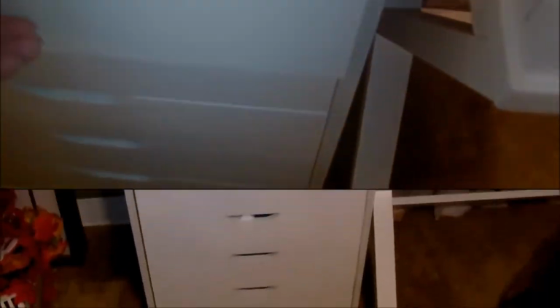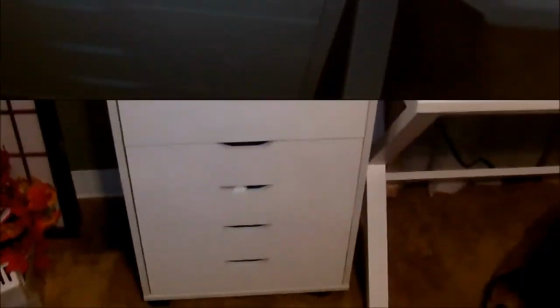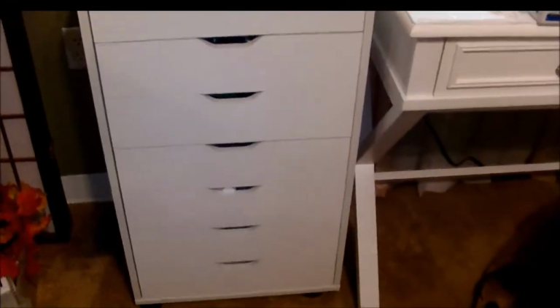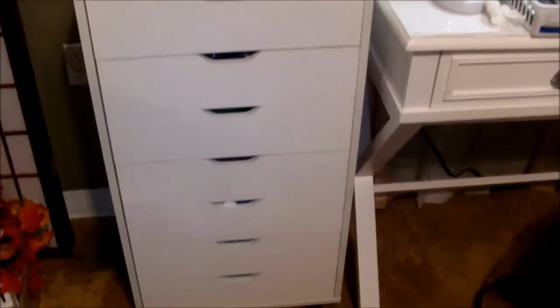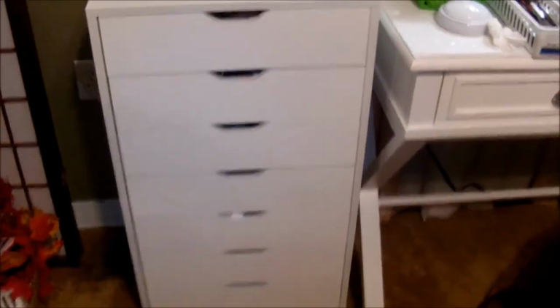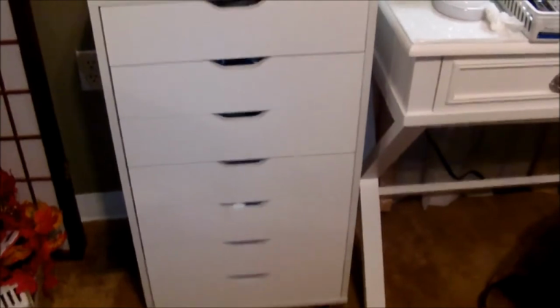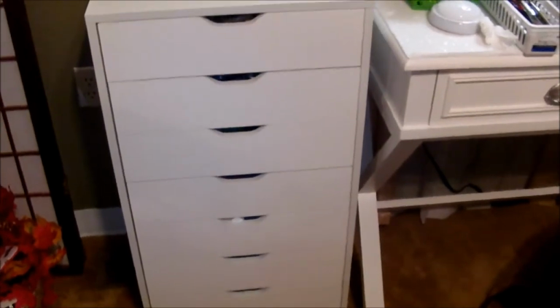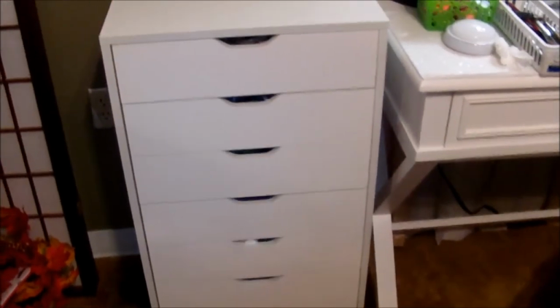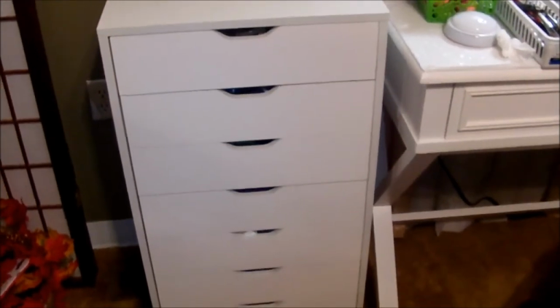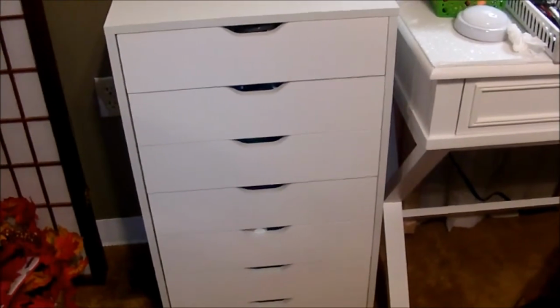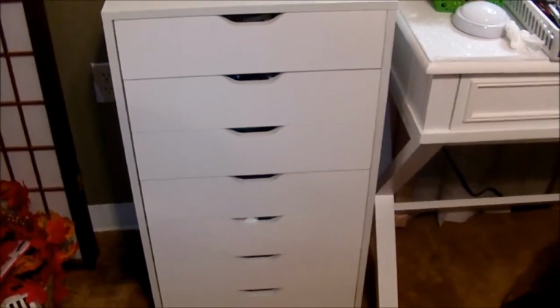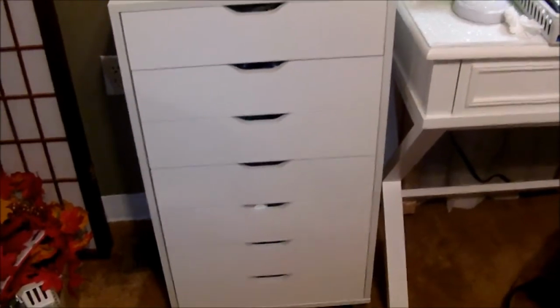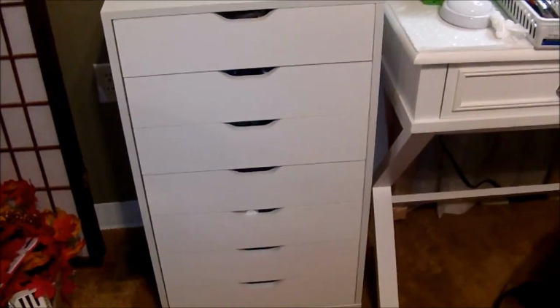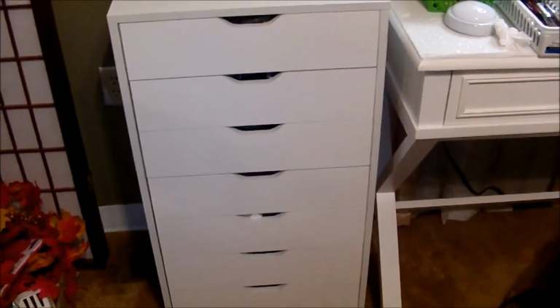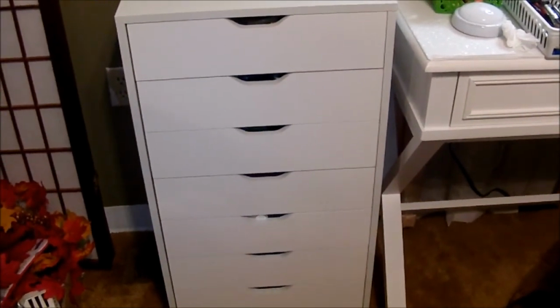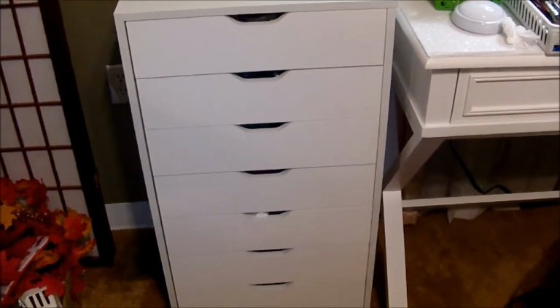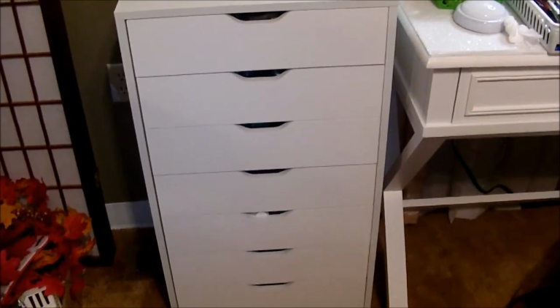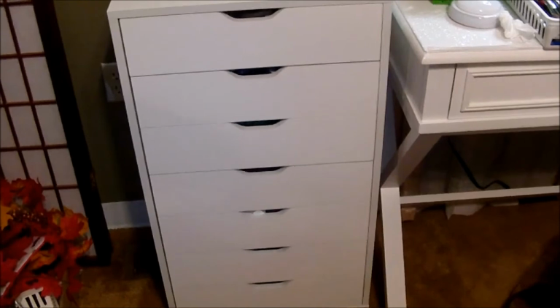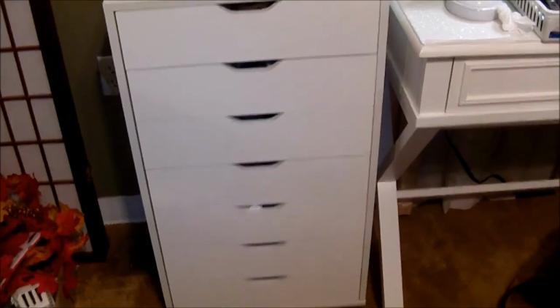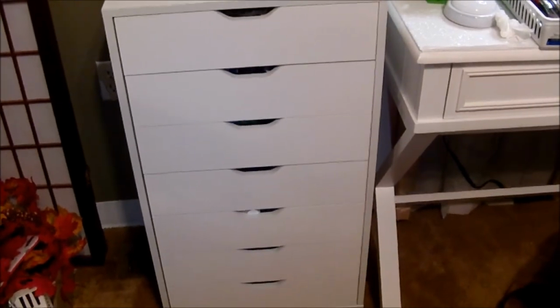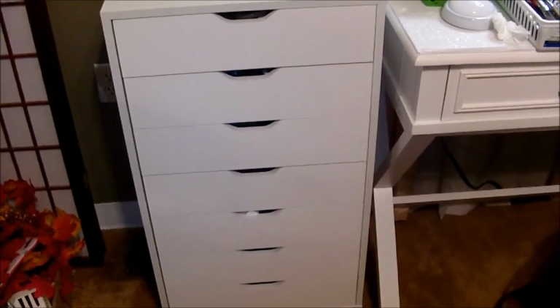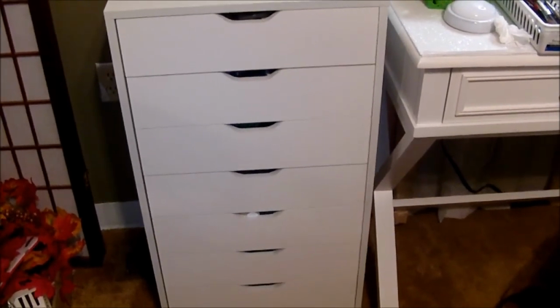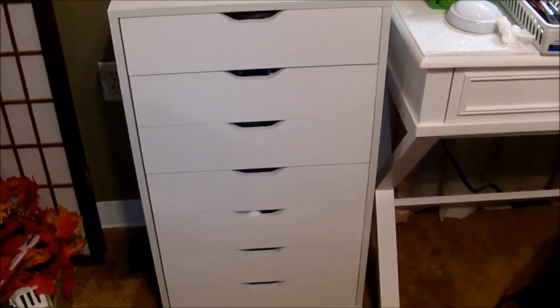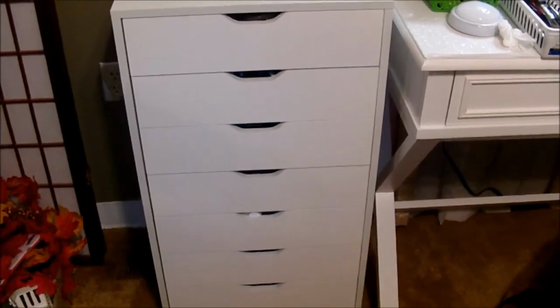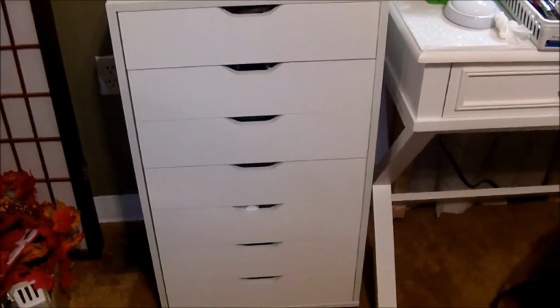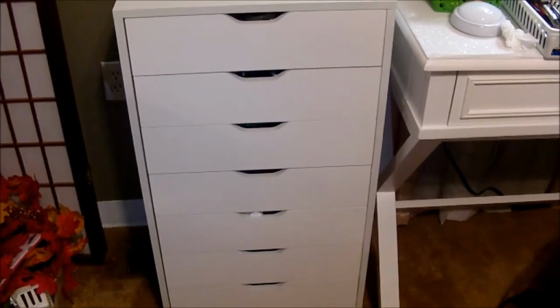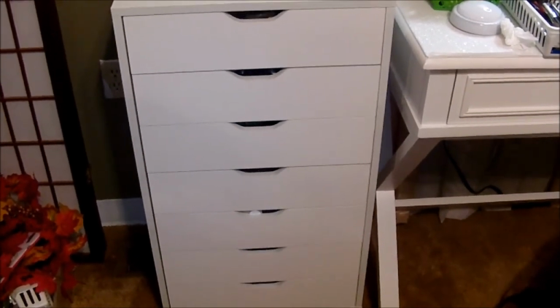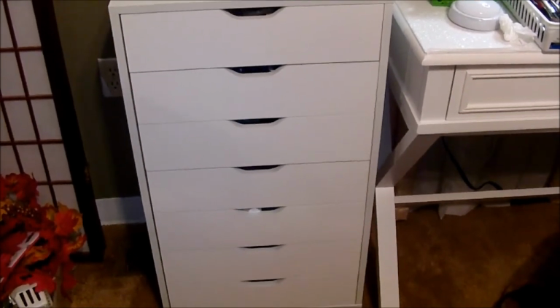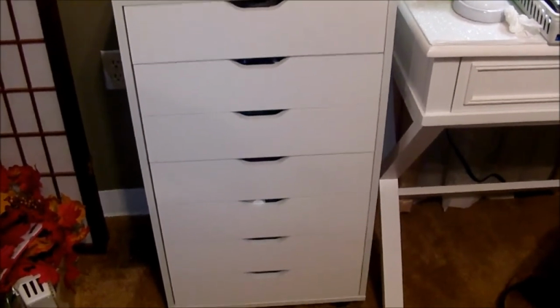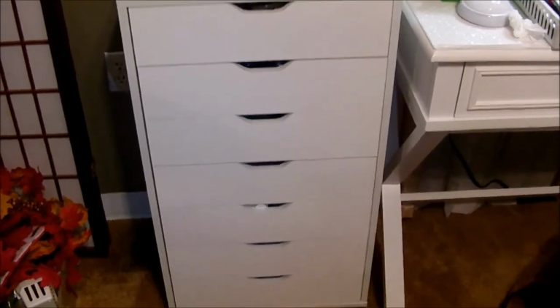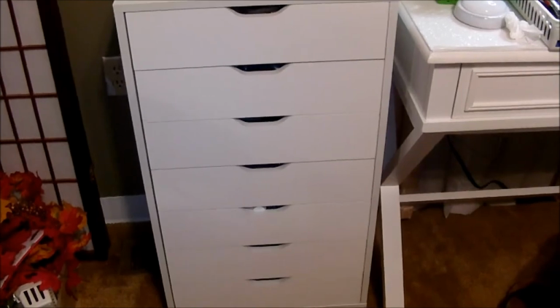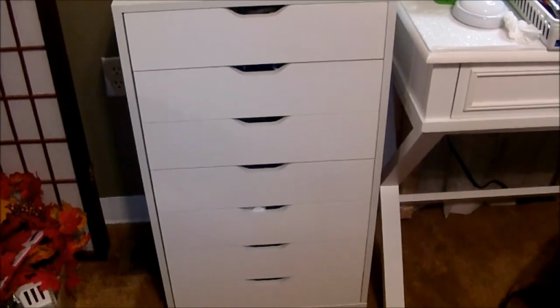So that's my little storage cabinet for my makeup. If y'all have any questions, leave them for me in the comment section below. Thank you all for watching — see you in my next video.